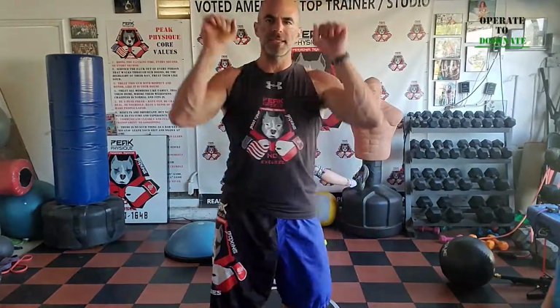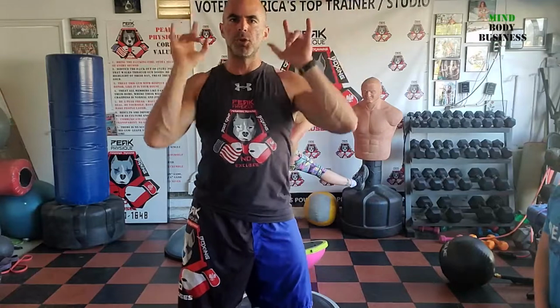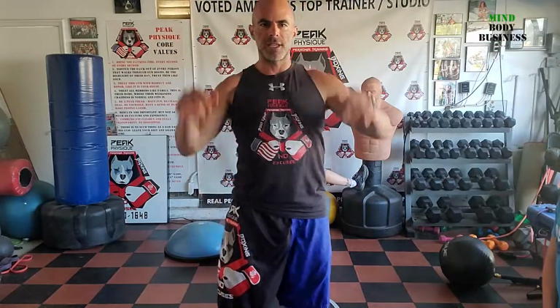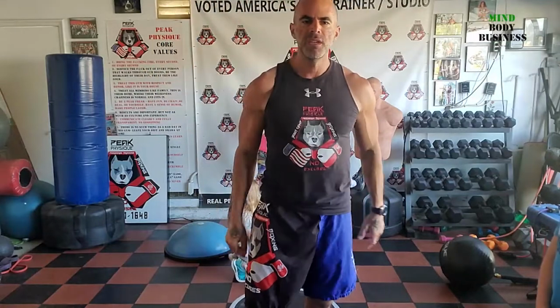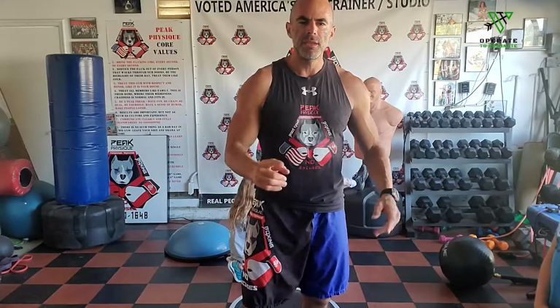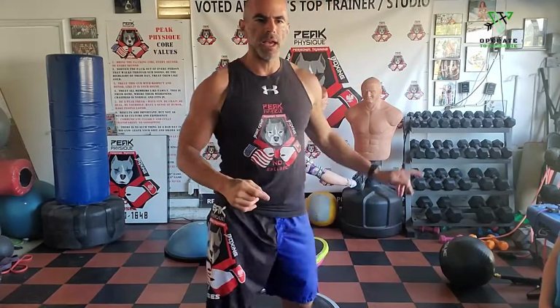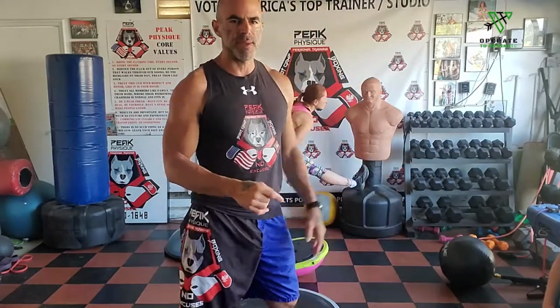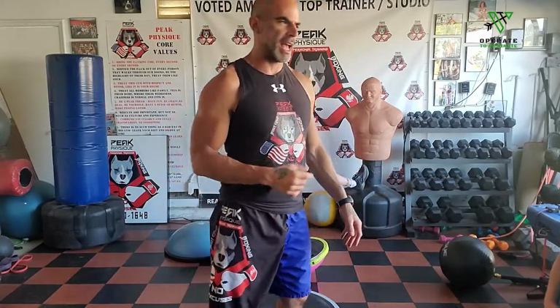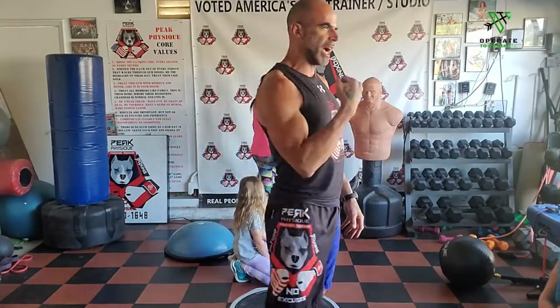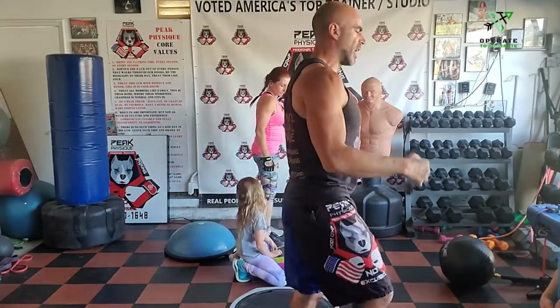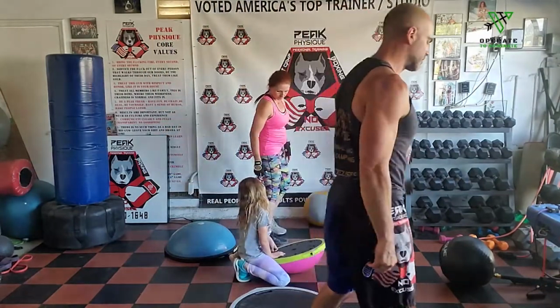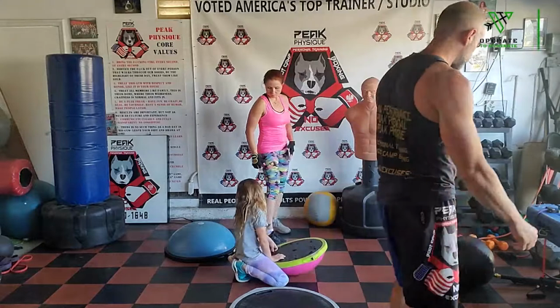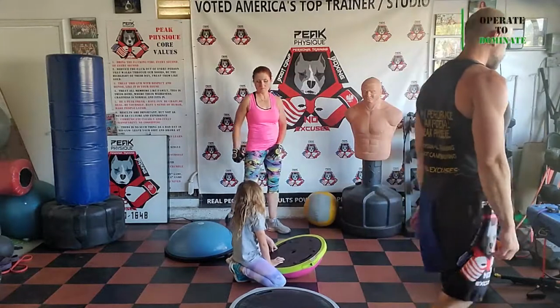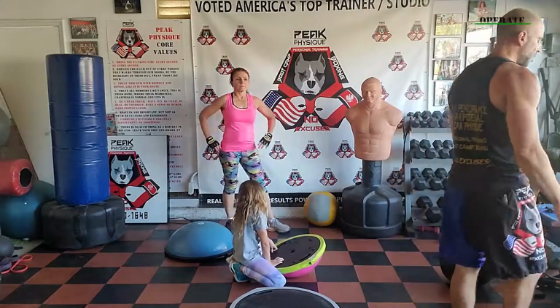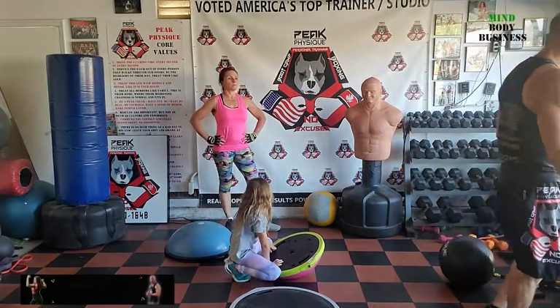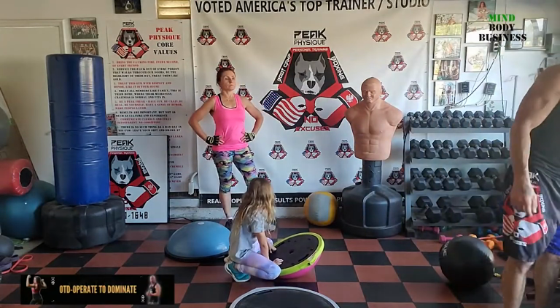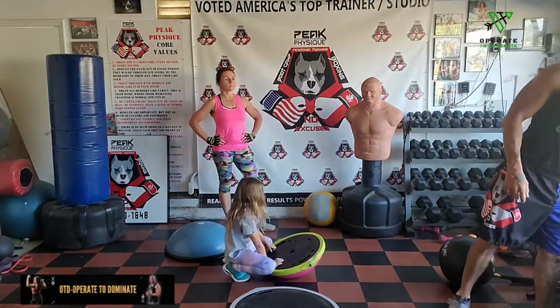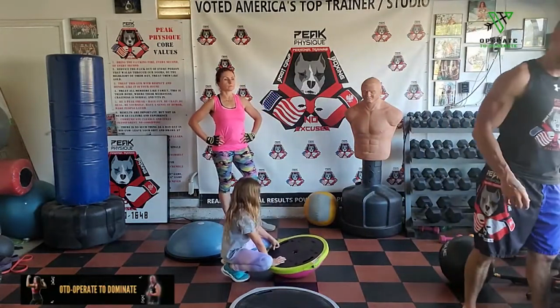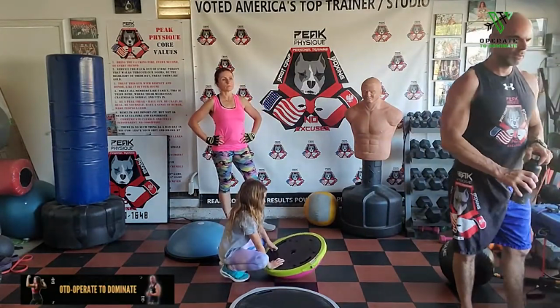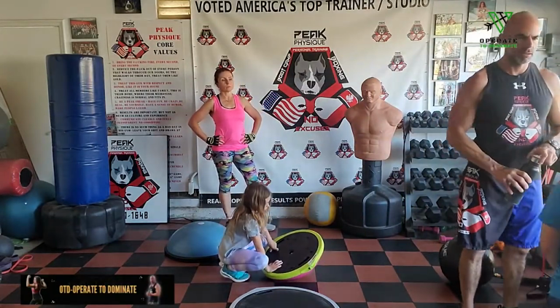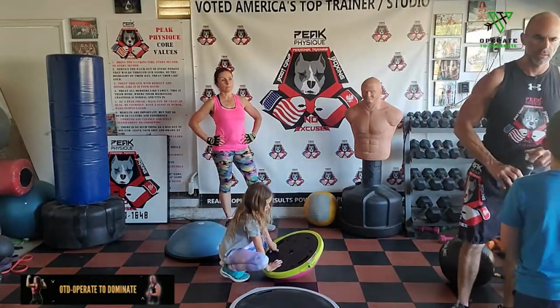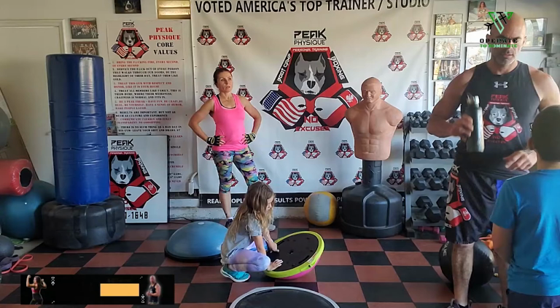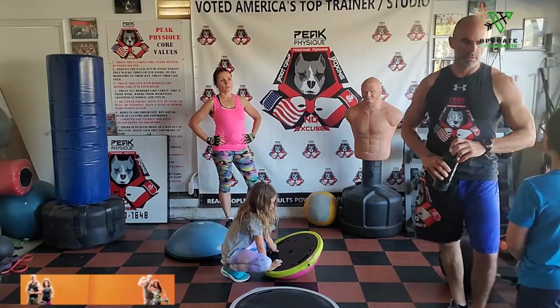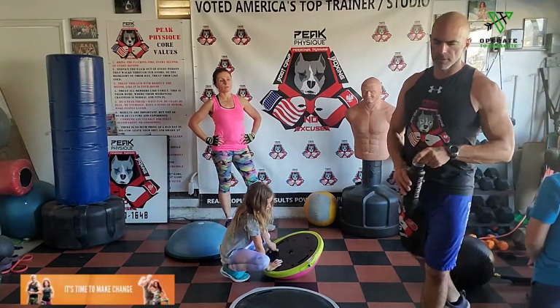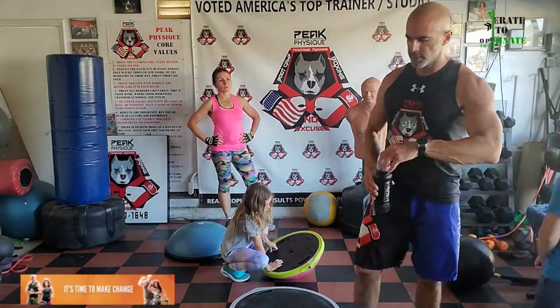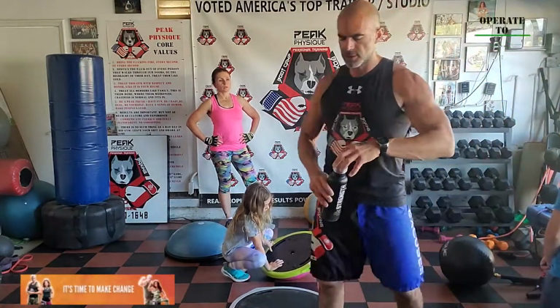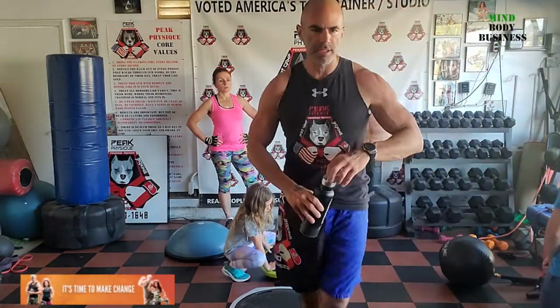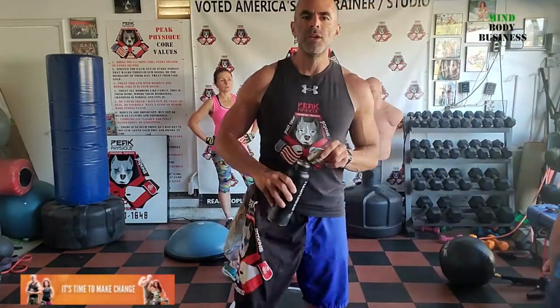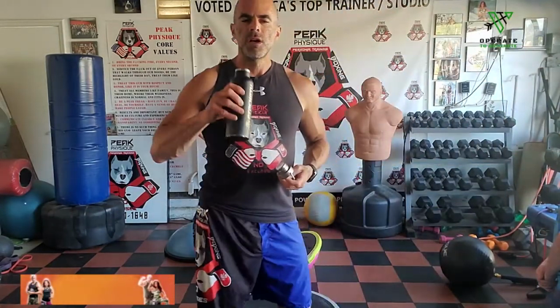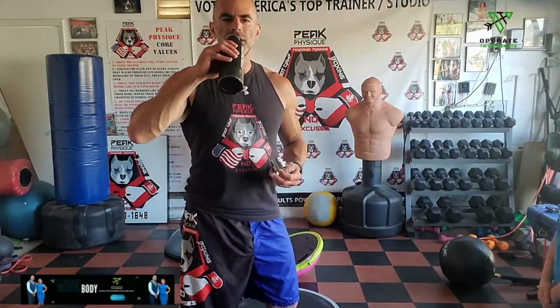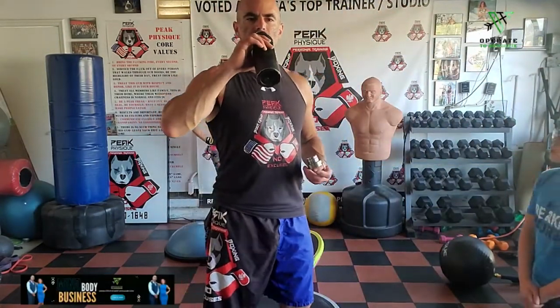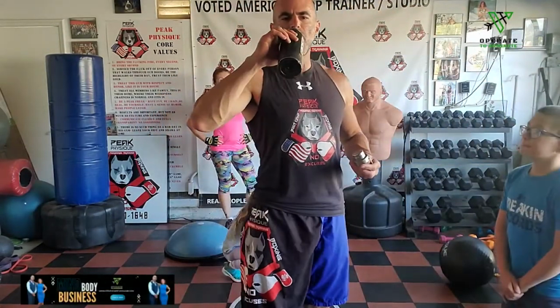We're switching up the exercises. The monster band is going to have a shoulder press. The exercise band is going to have biceps and triceps. Hydrate and get ready to roll.